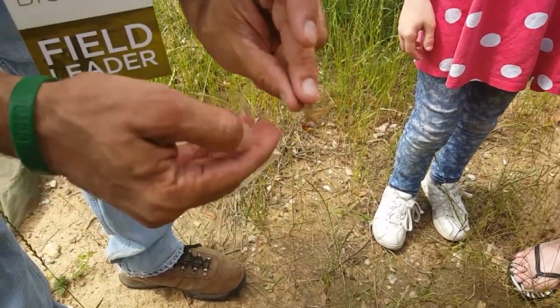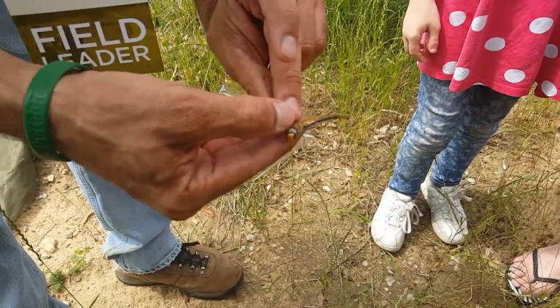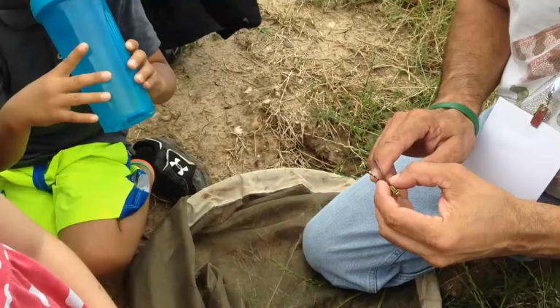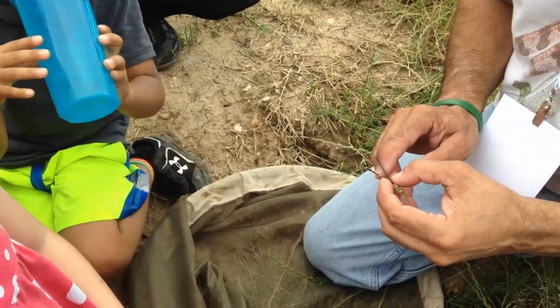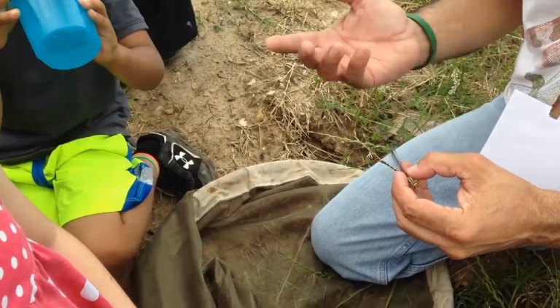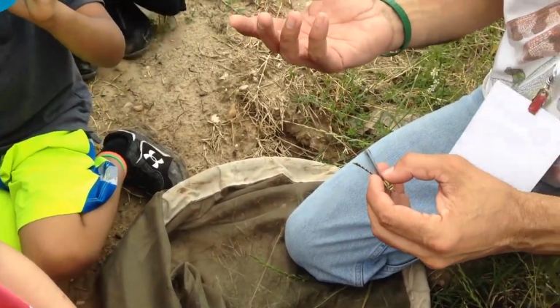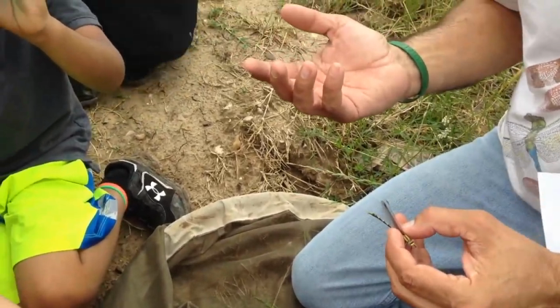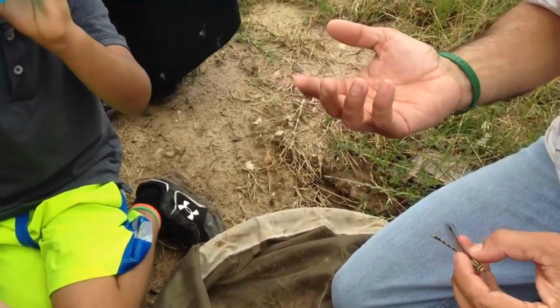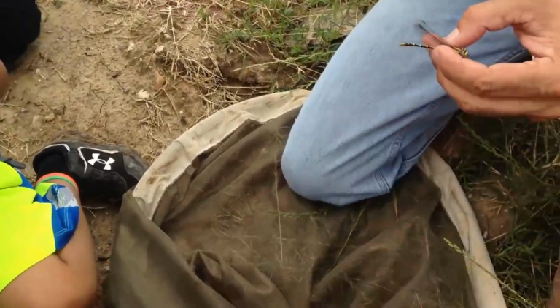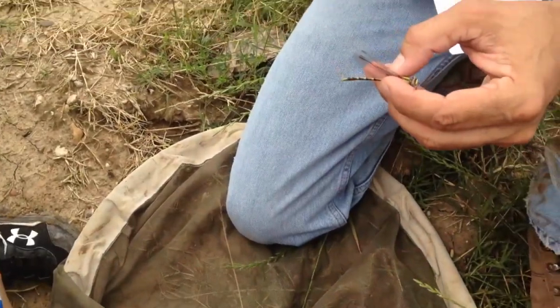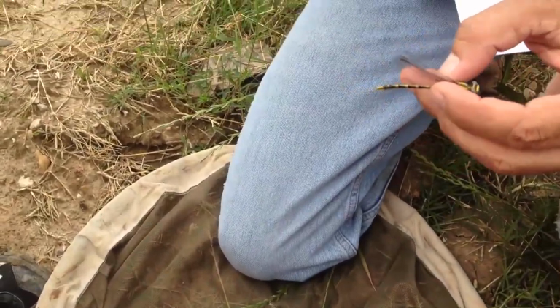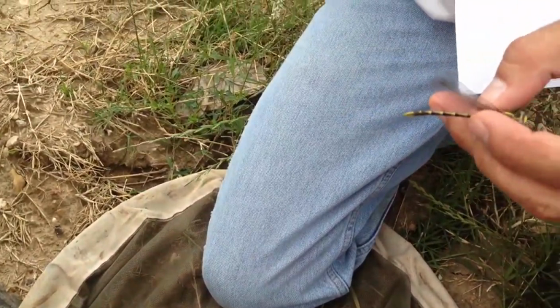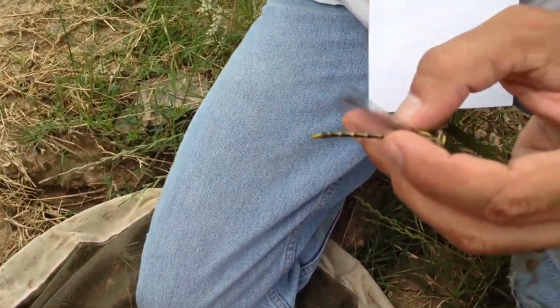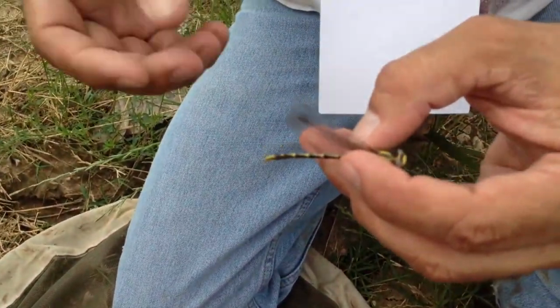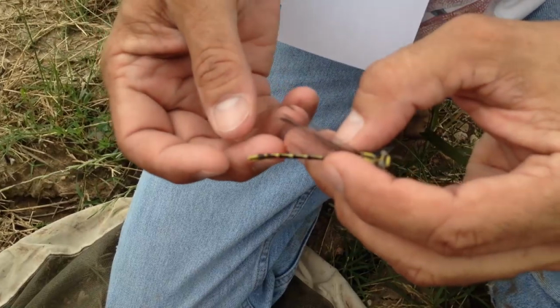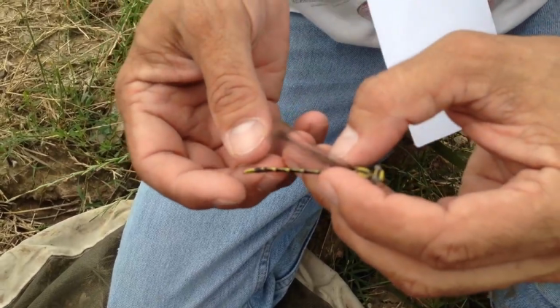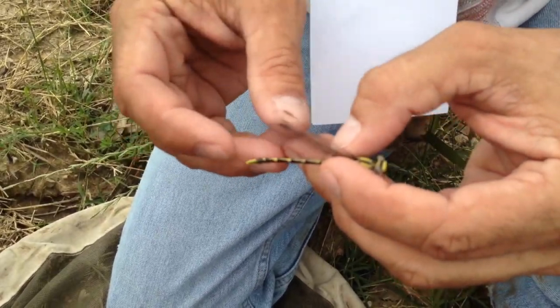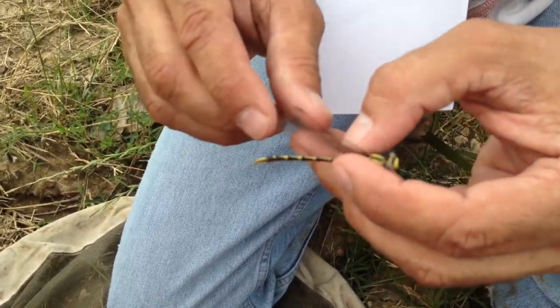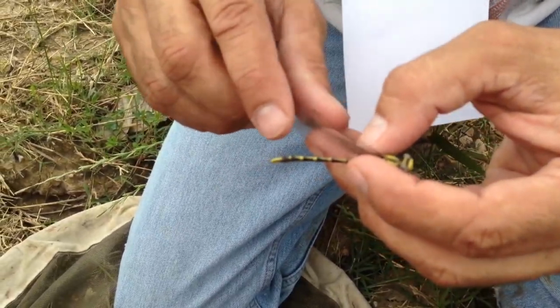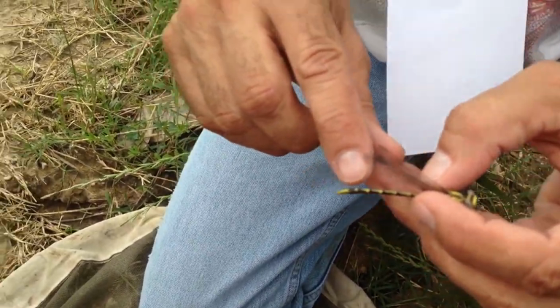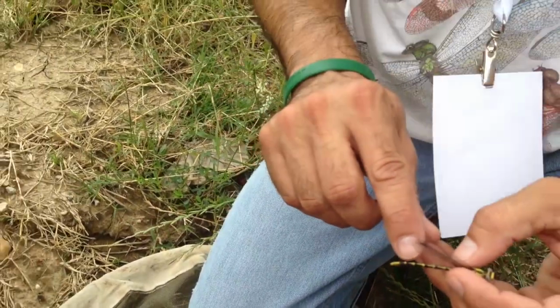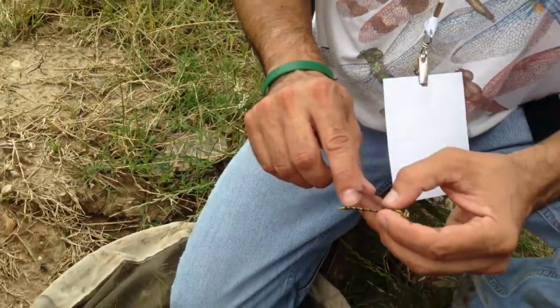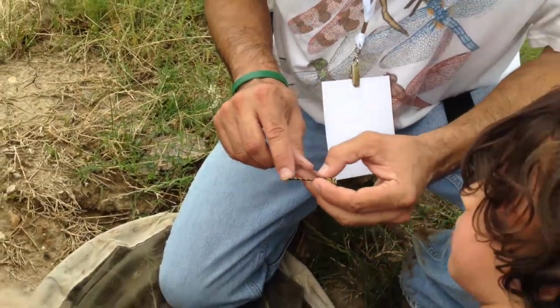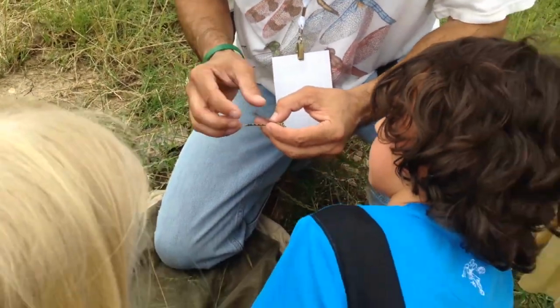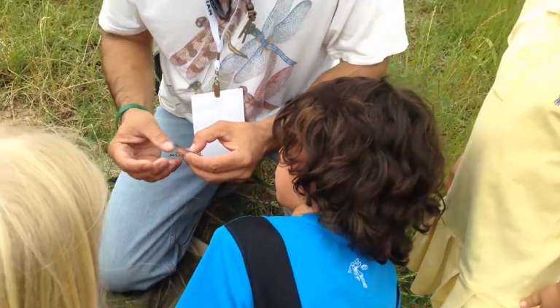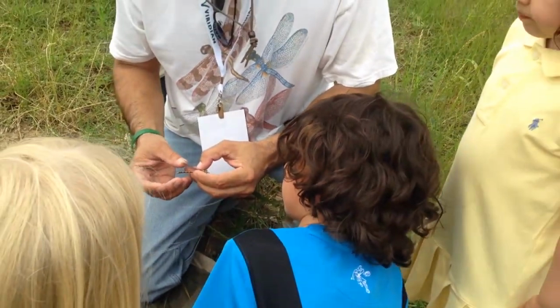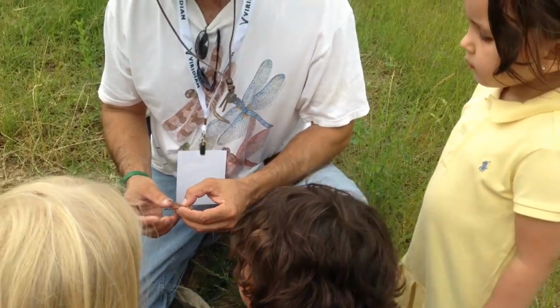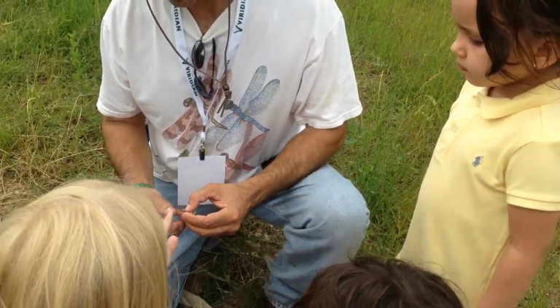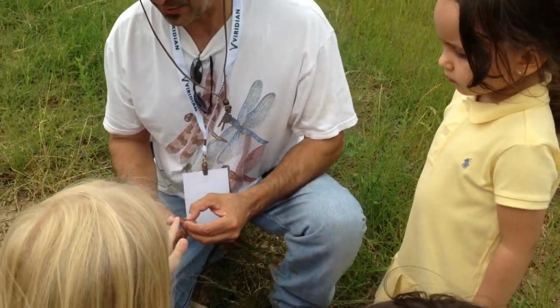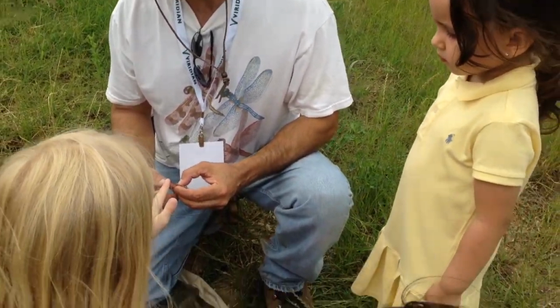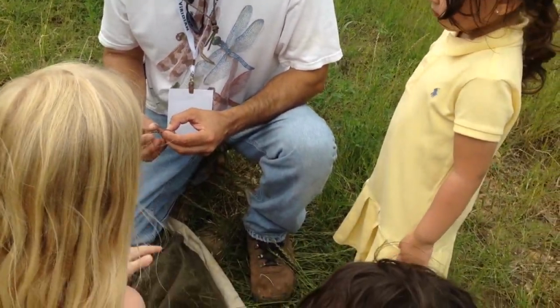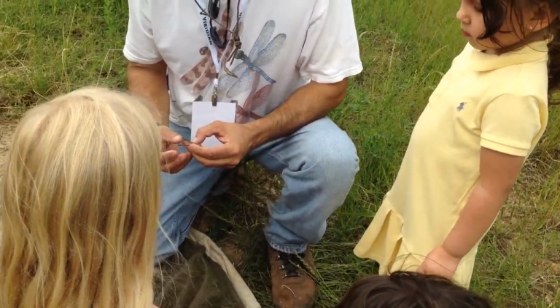This one here is a male; the female looks just alike. In dragonflies they name them things like the Basket Tail or the Club Tail — they call them Club Tails because the segments on the end are expanded like a club.